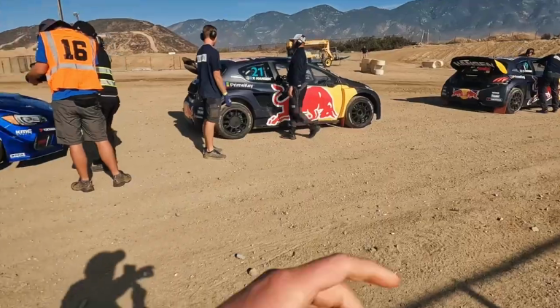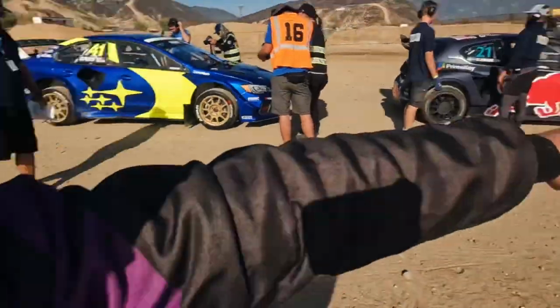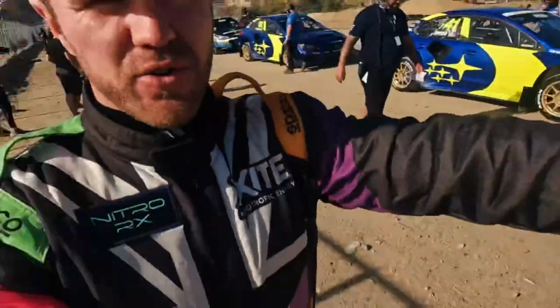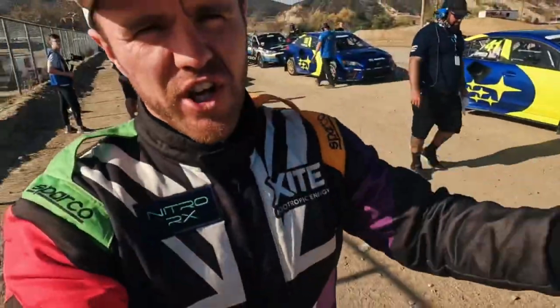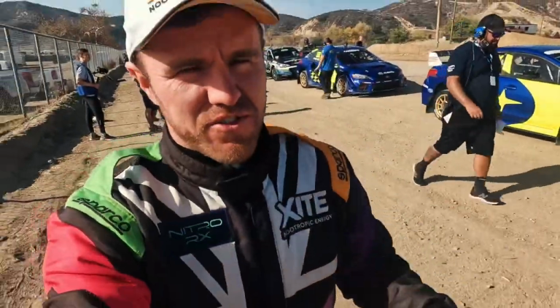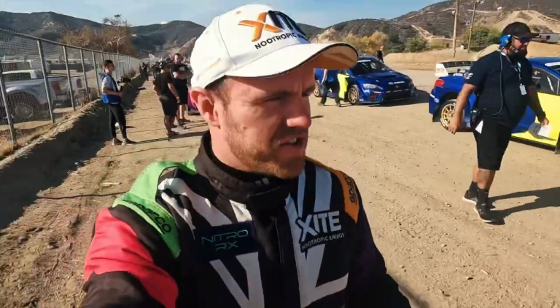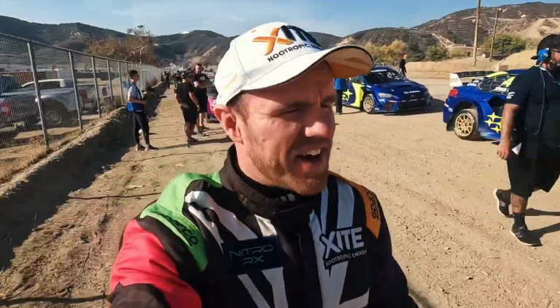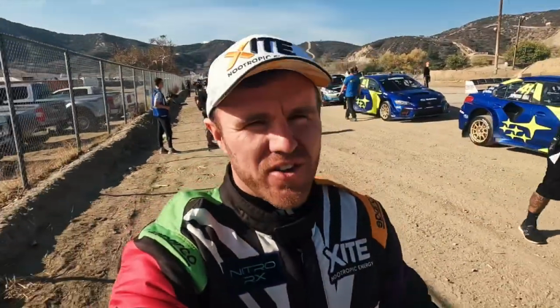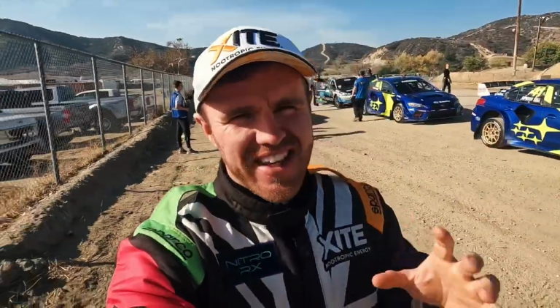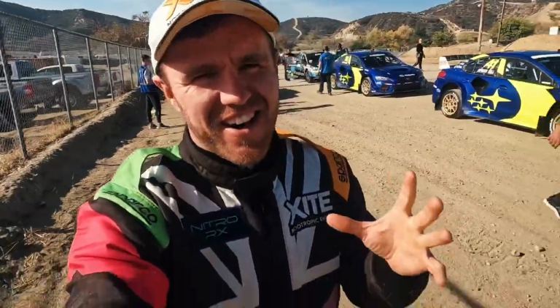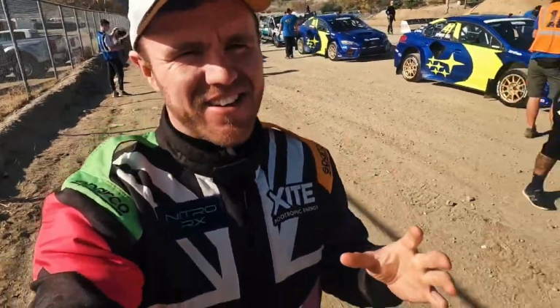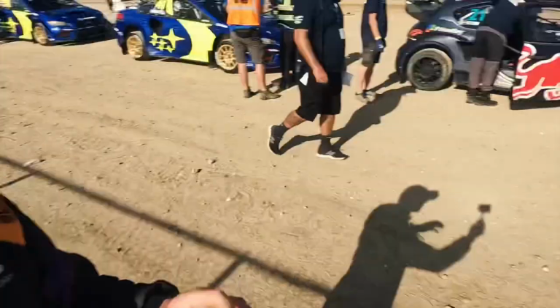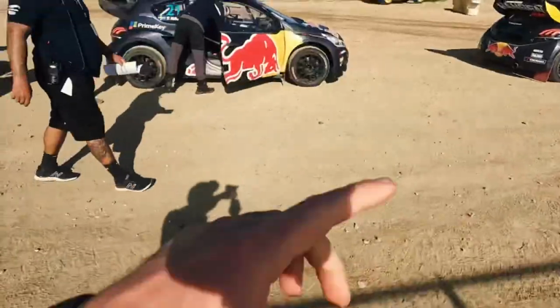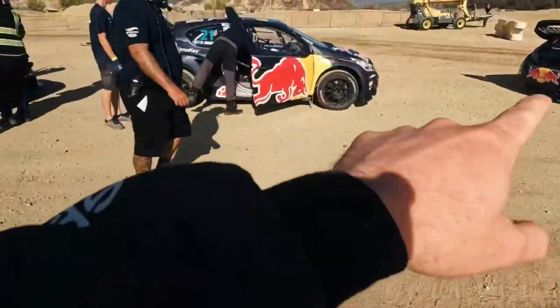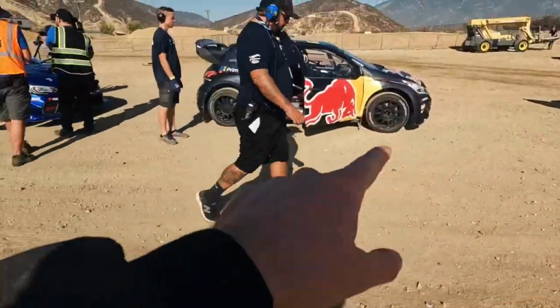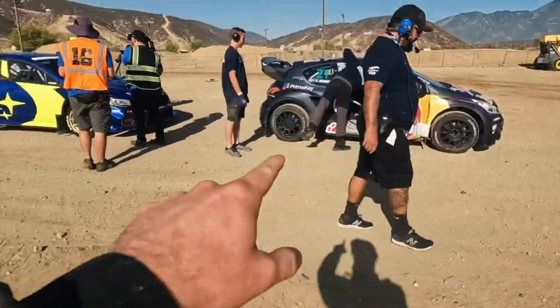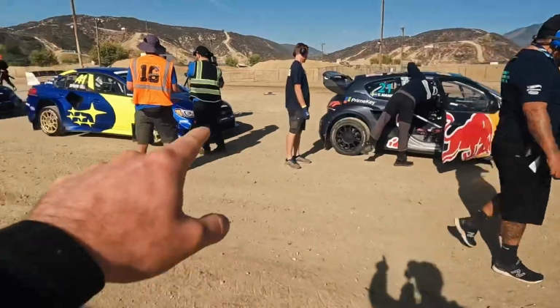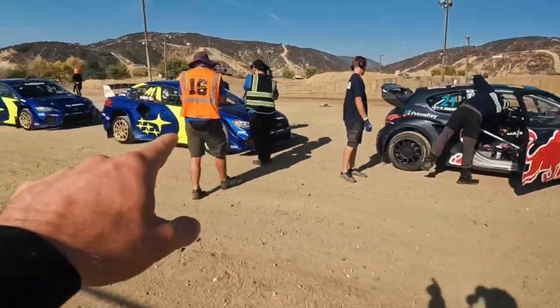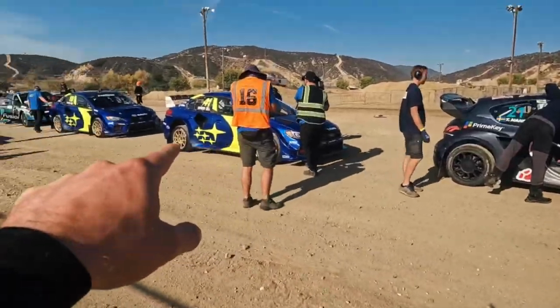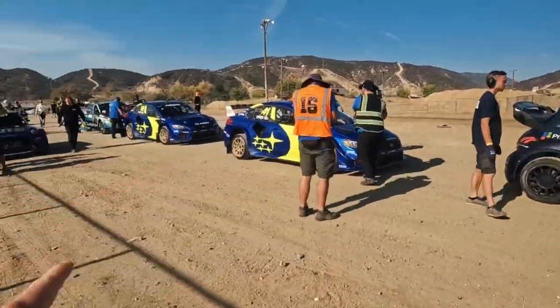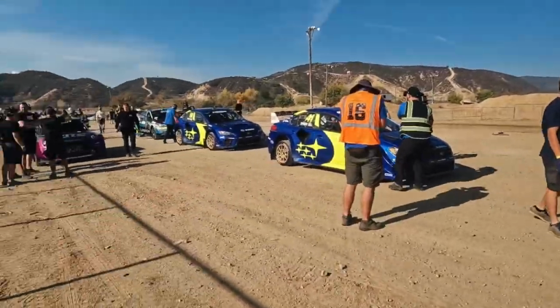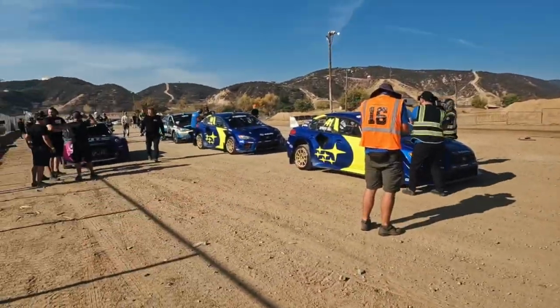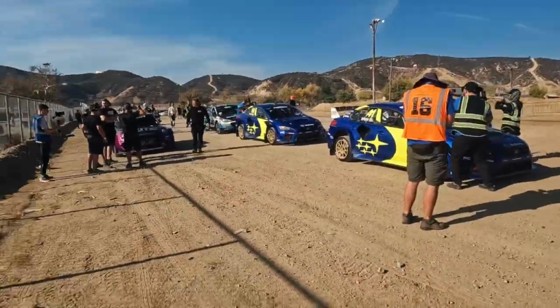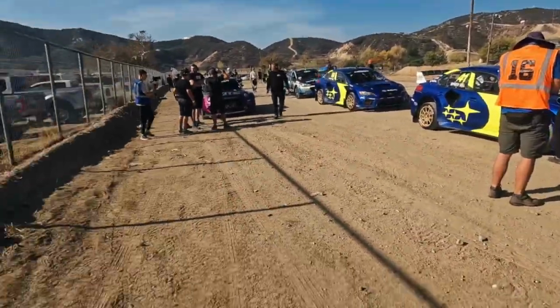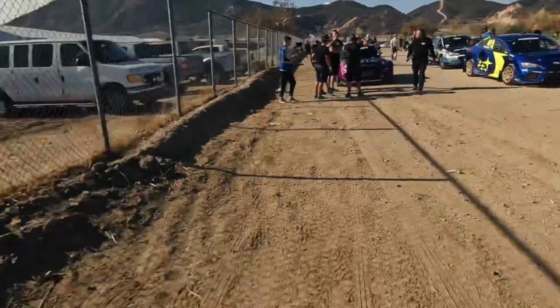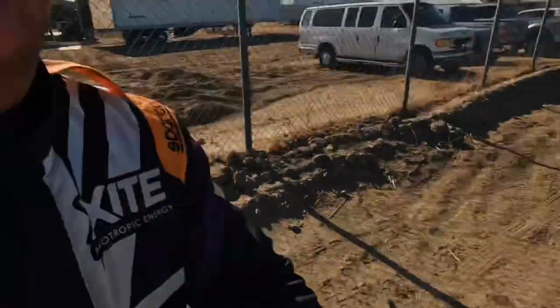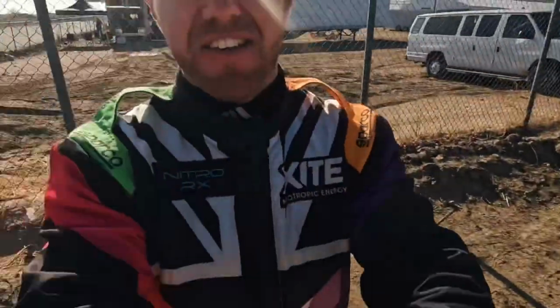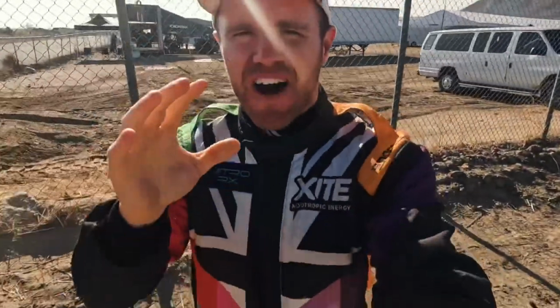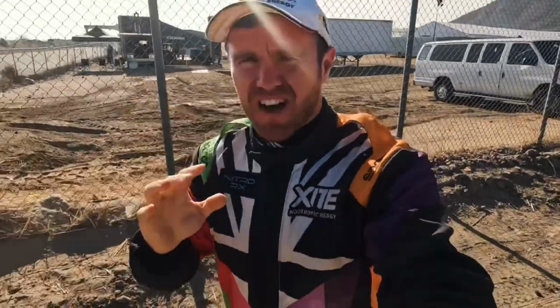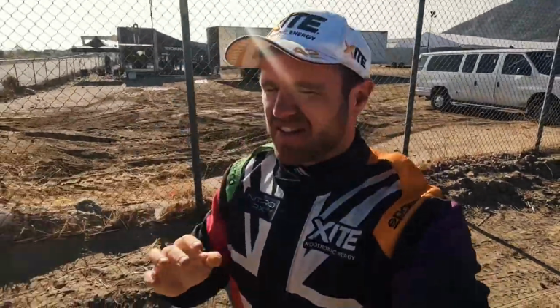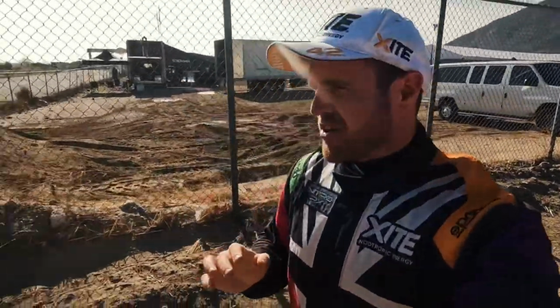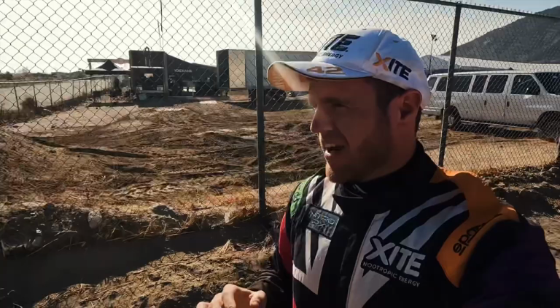For those new to the channel, these are 600 horsepower supercars. They go 0 to 60 in a couple of seconds — these are the fastest cars on the planet.